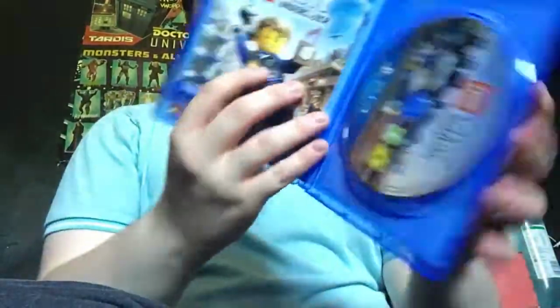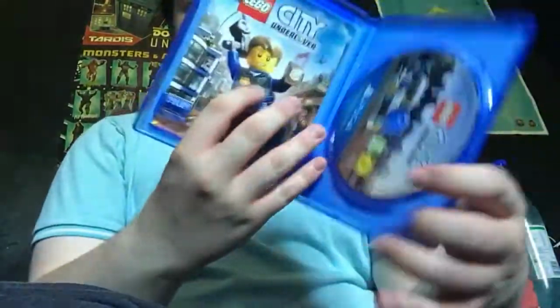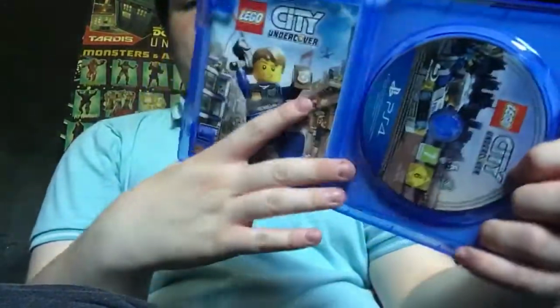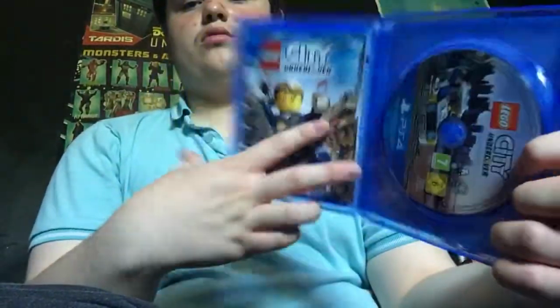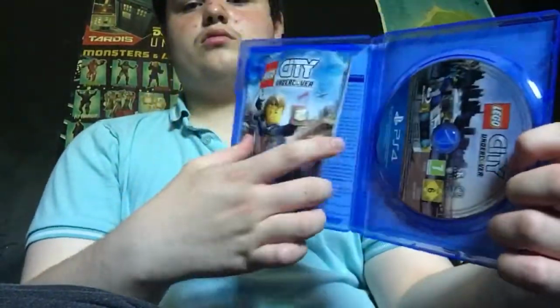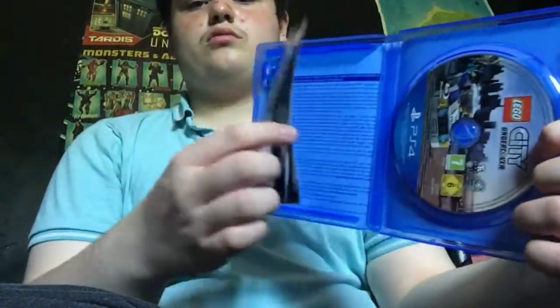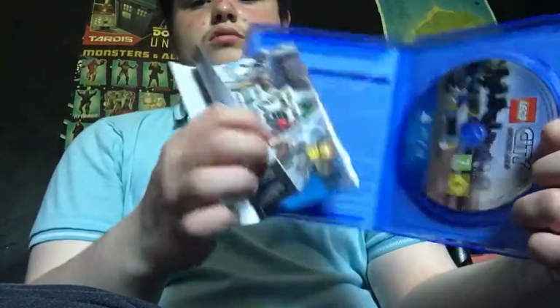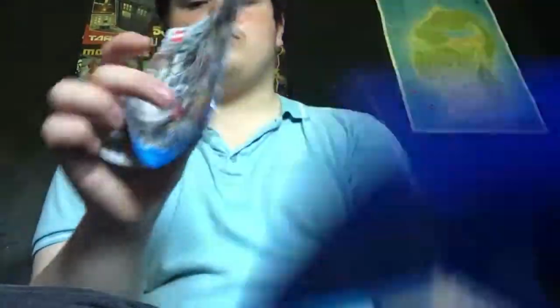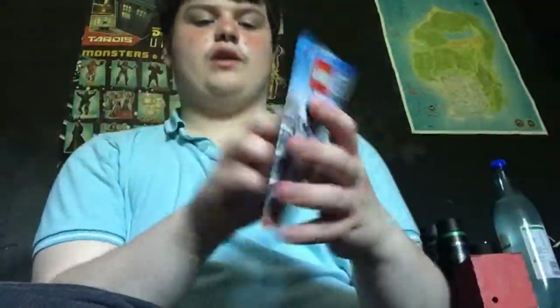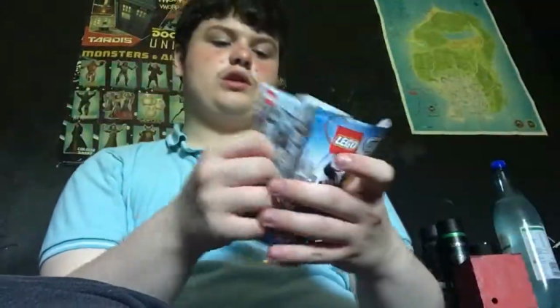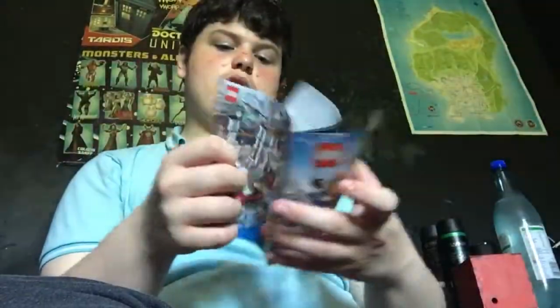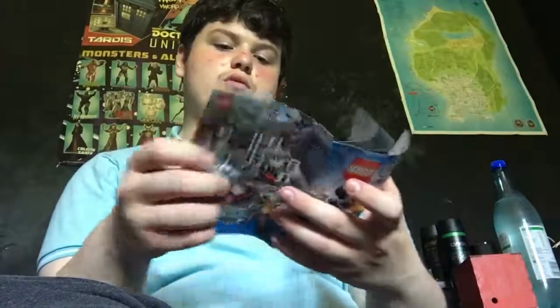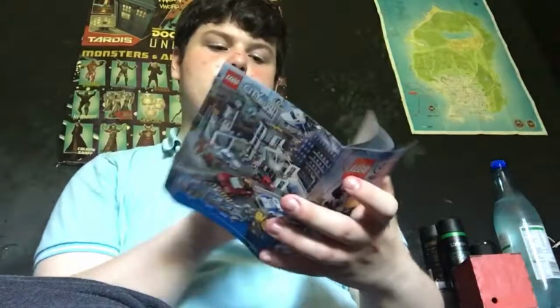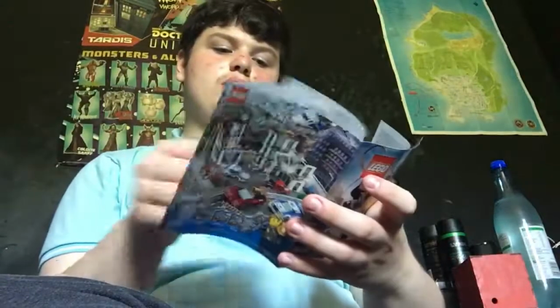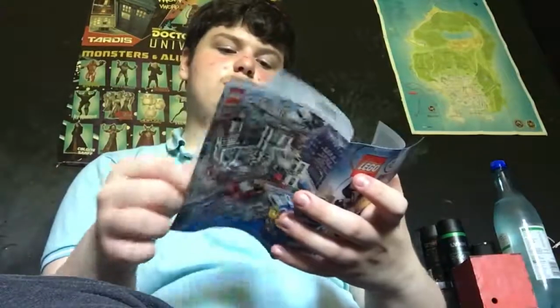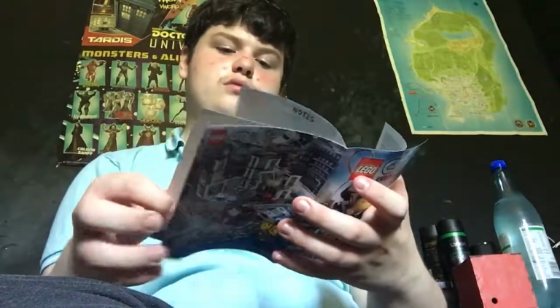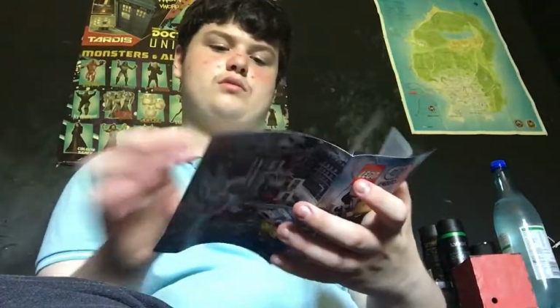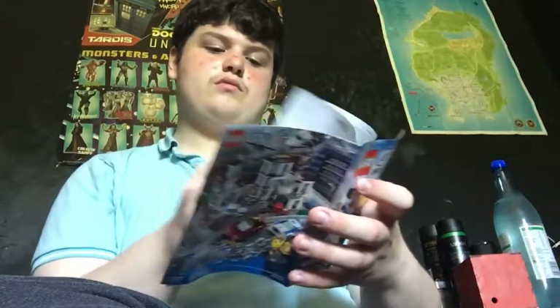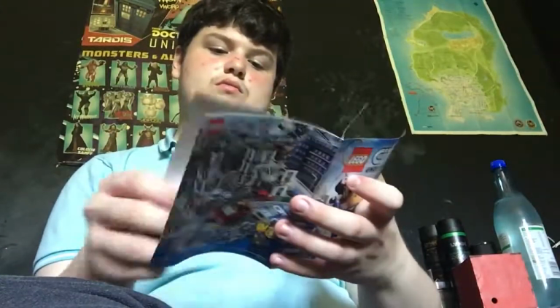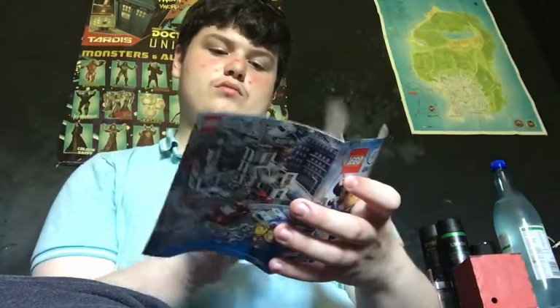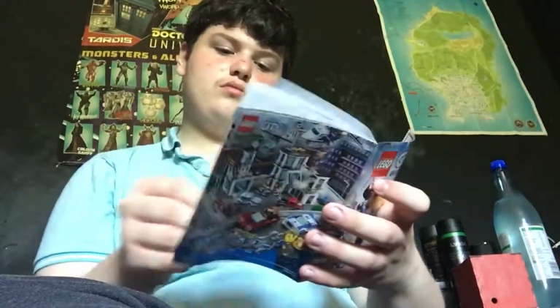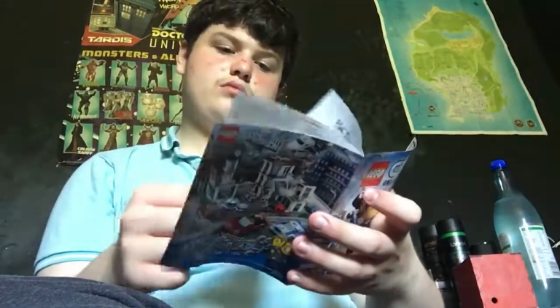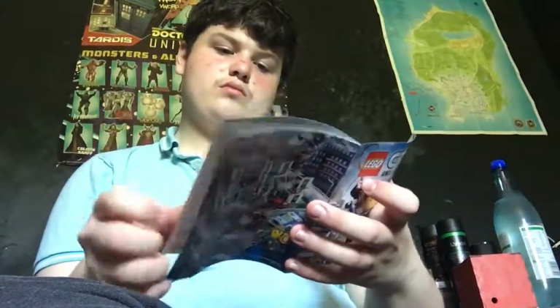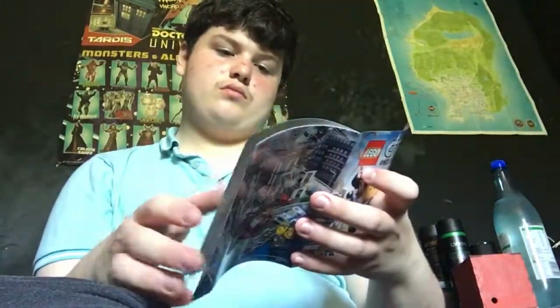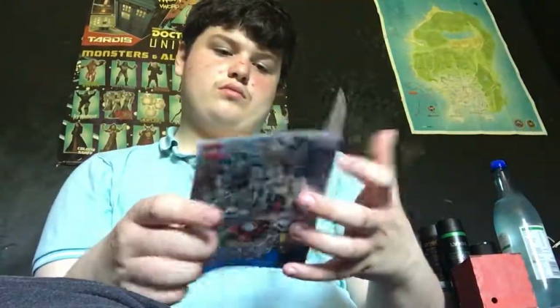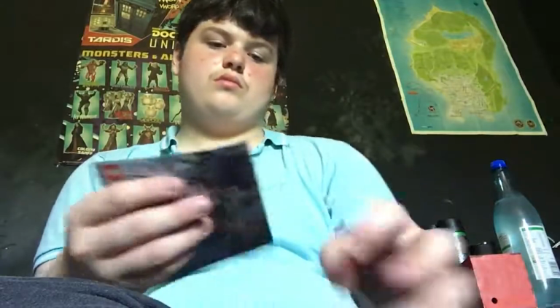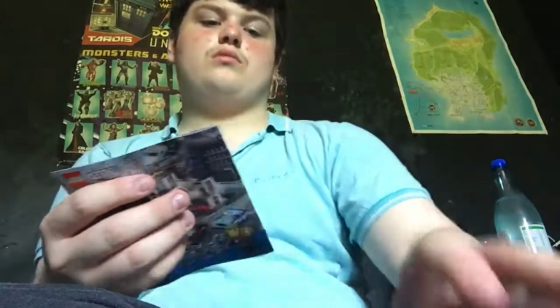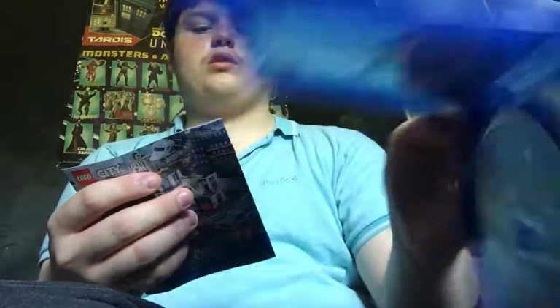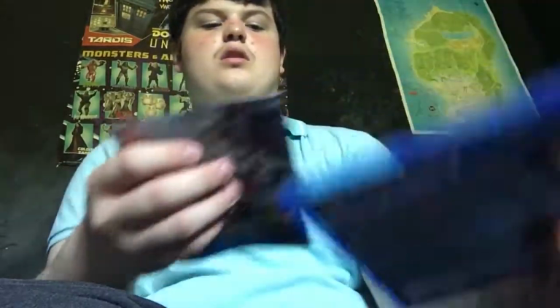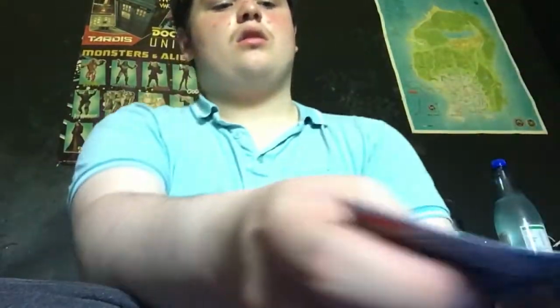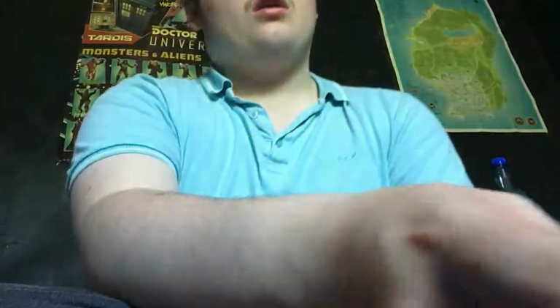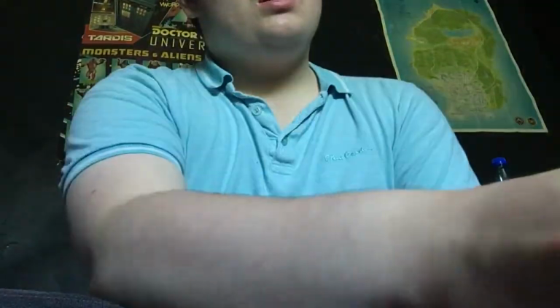And then you get the manual — very interesting manual. And that's it.